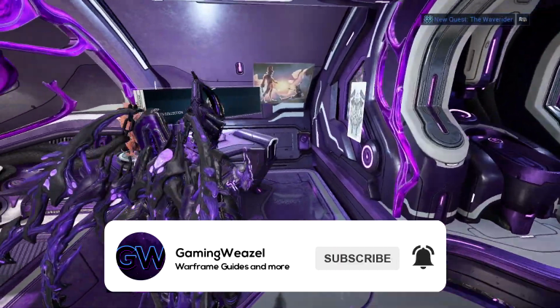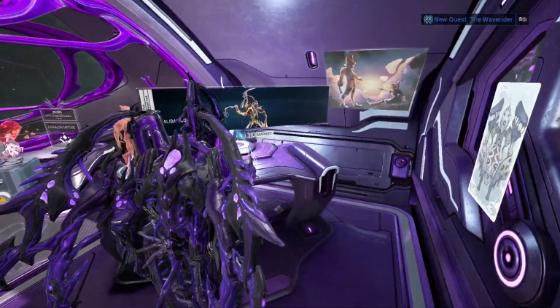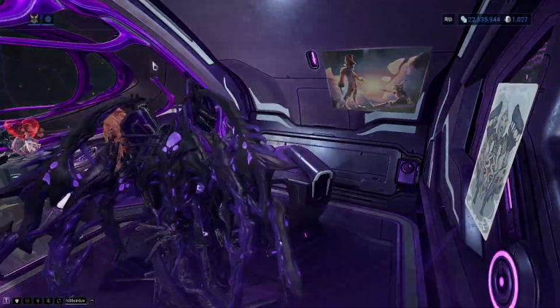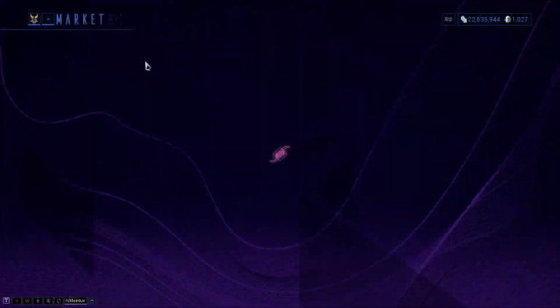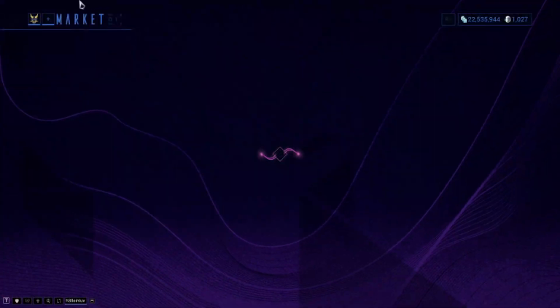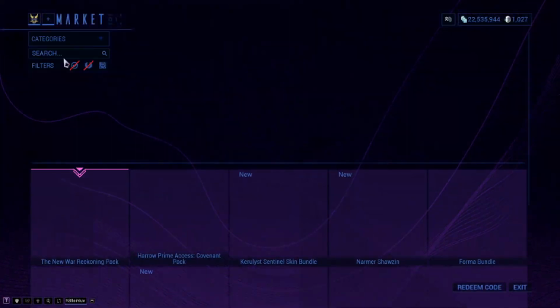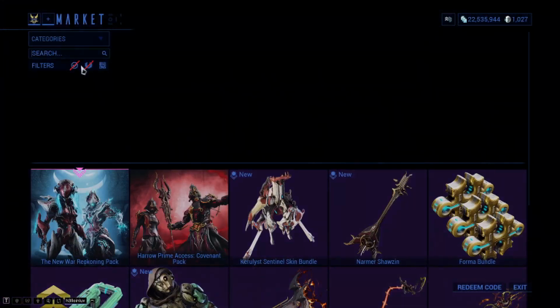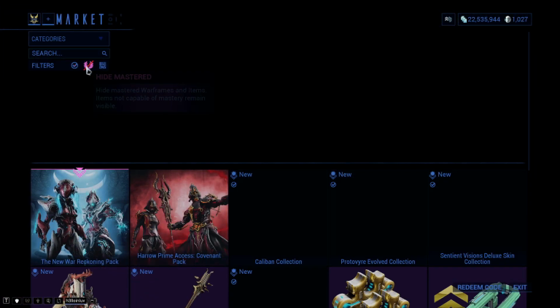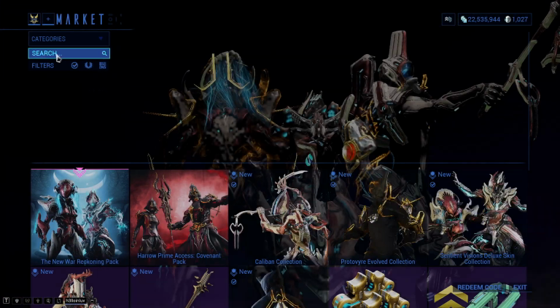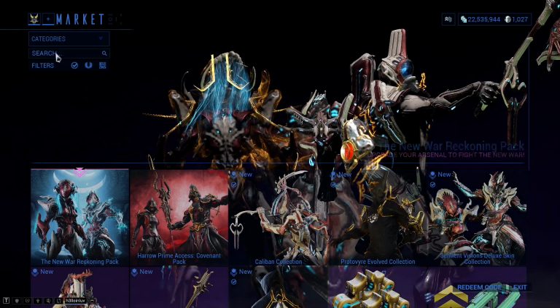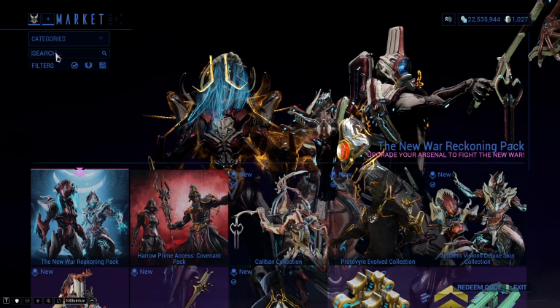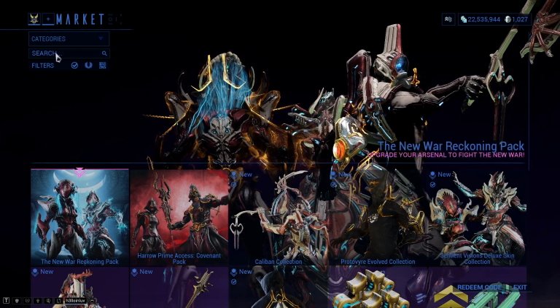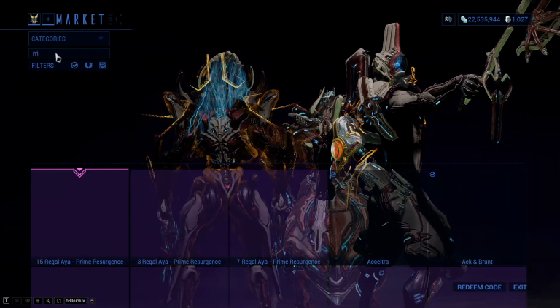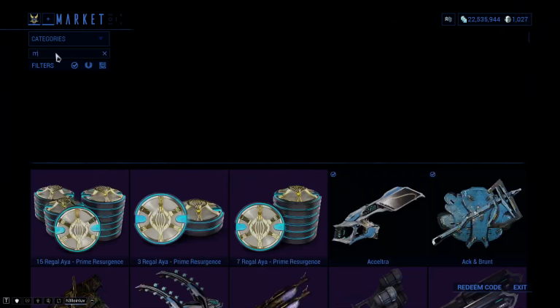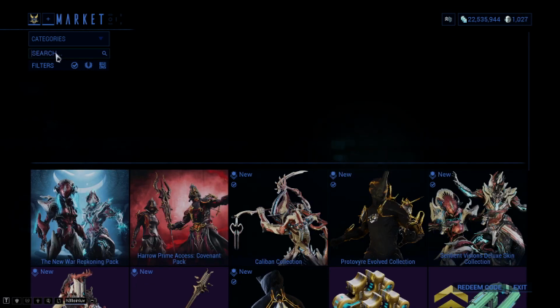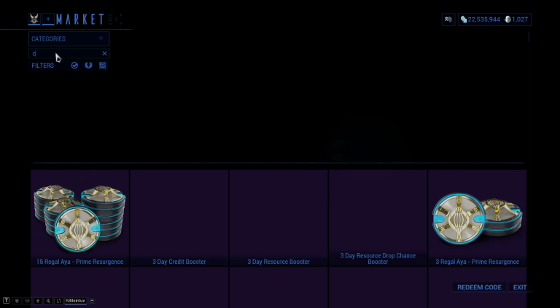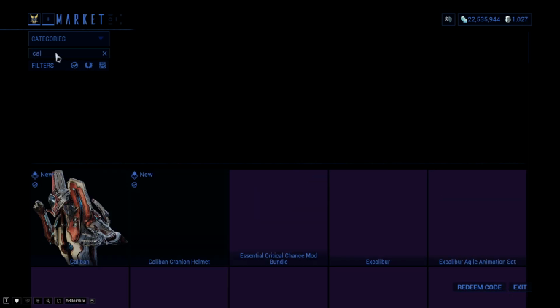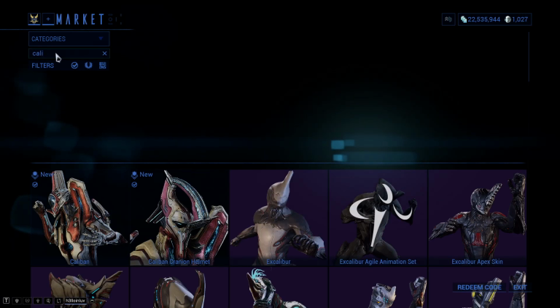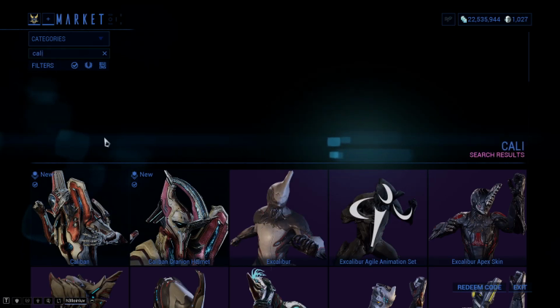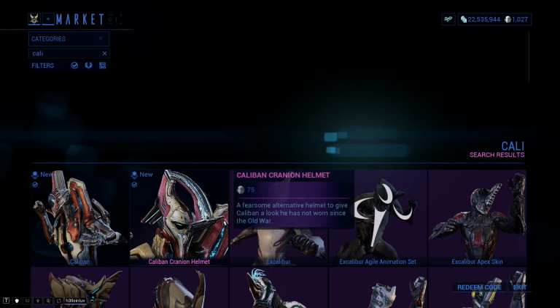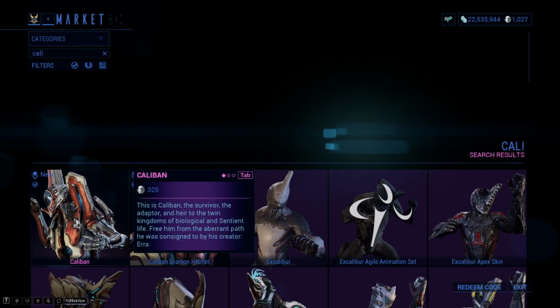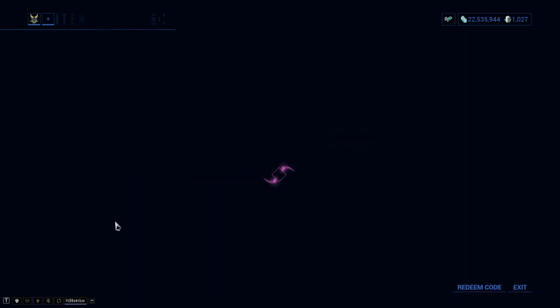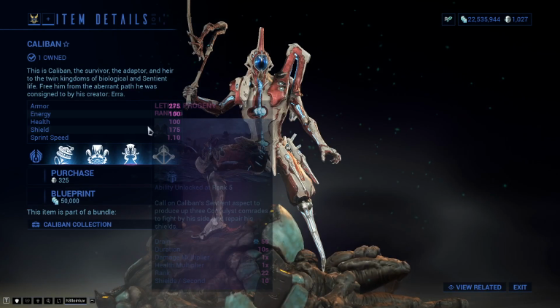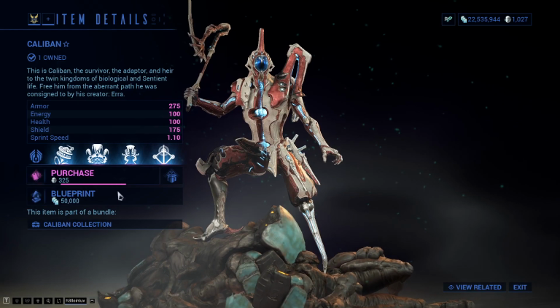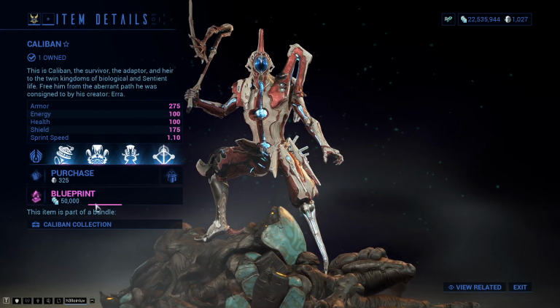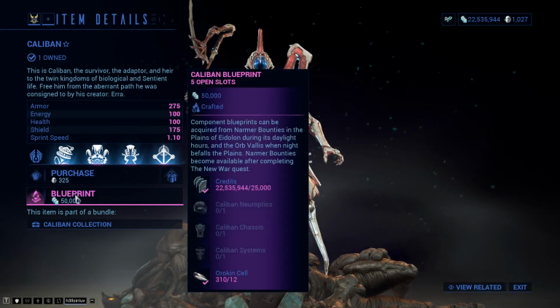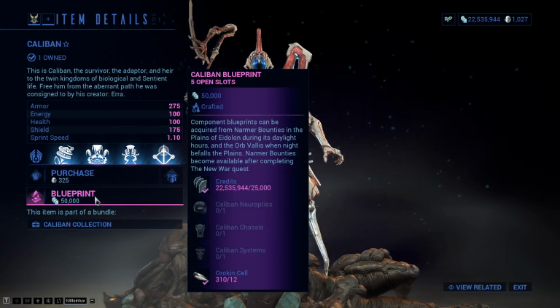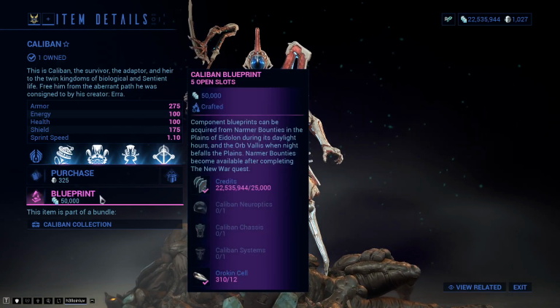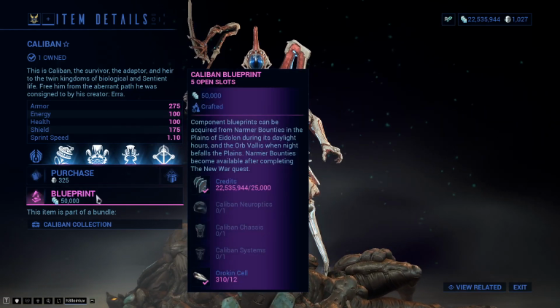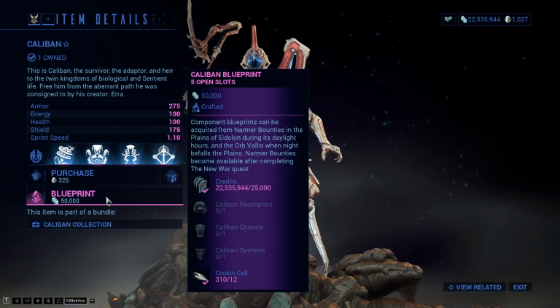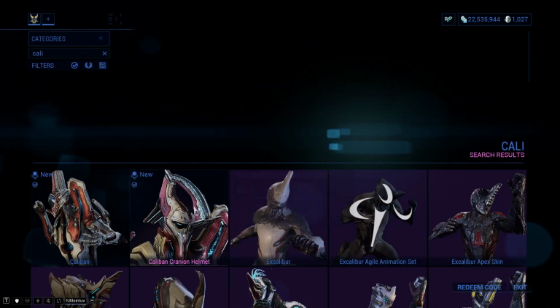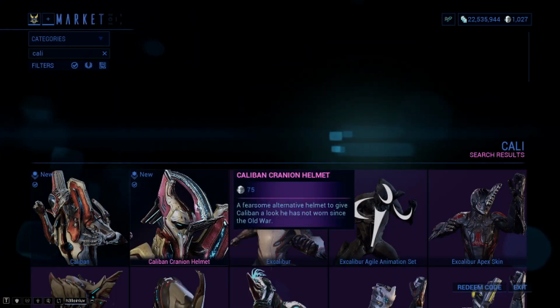His blueprint is purchasable through the market. If you go there and type Caliban, go to Caliban and just purchase the blueprint for 50,000 credits.